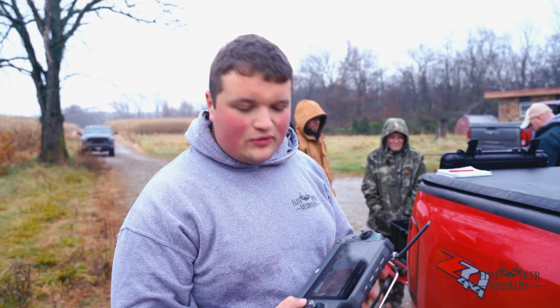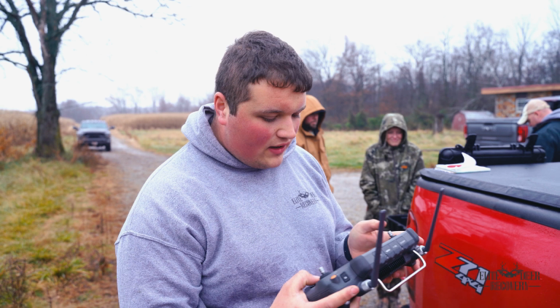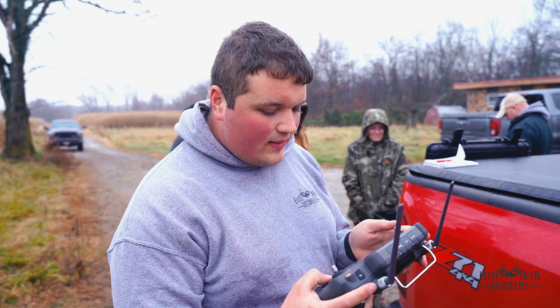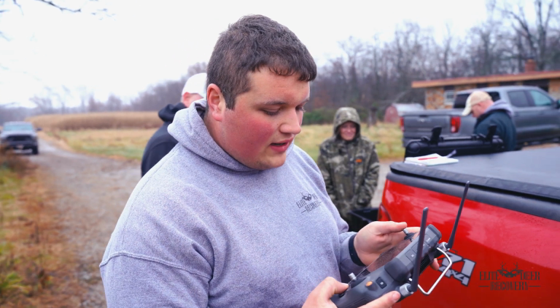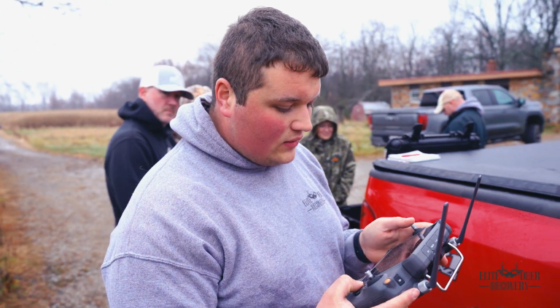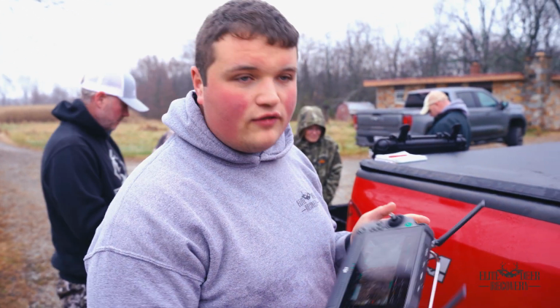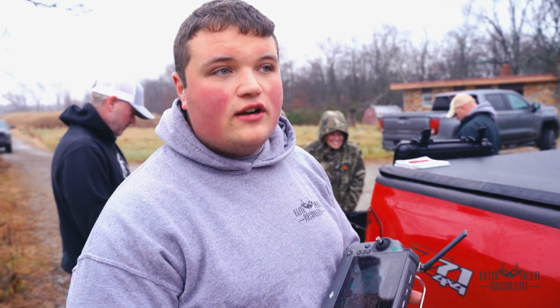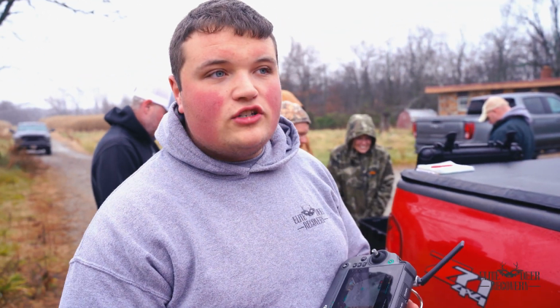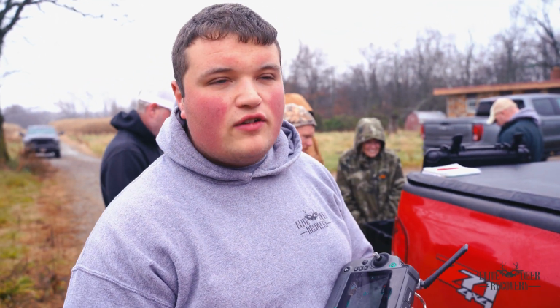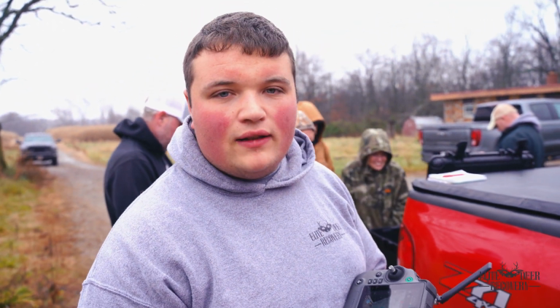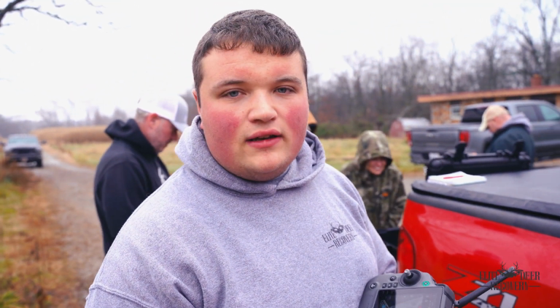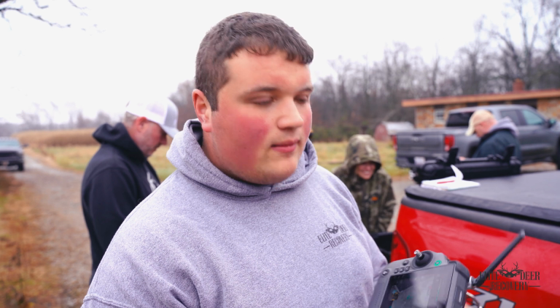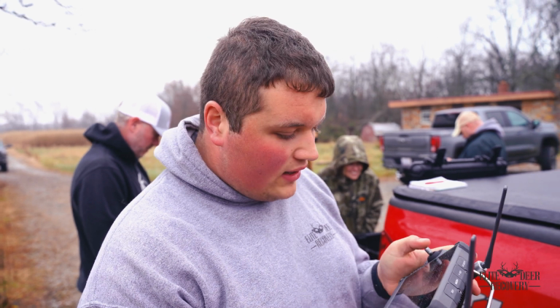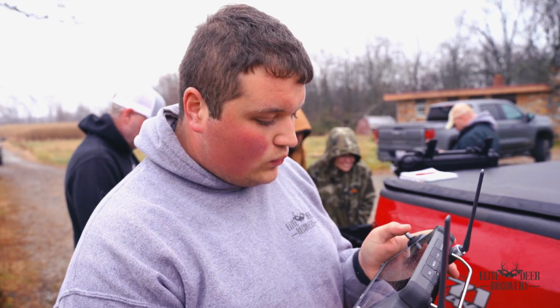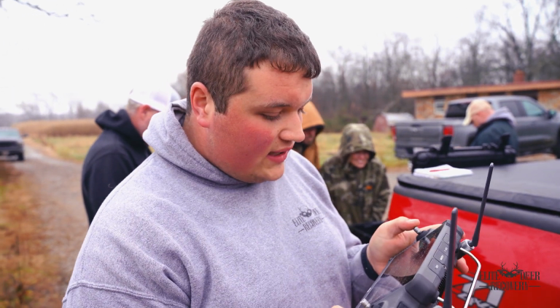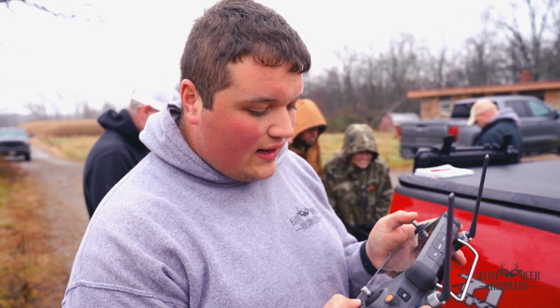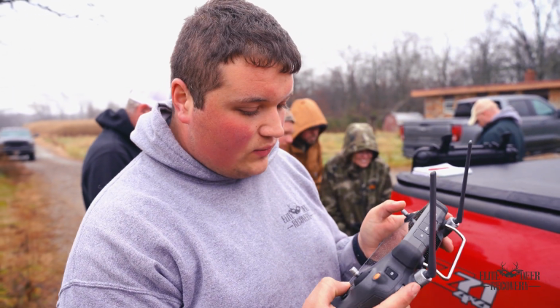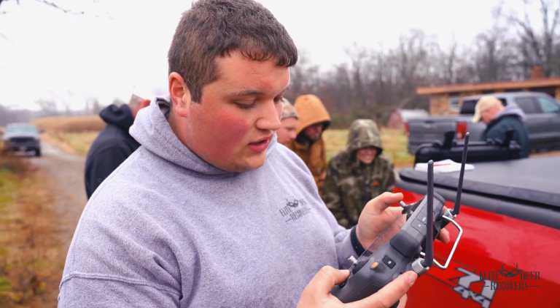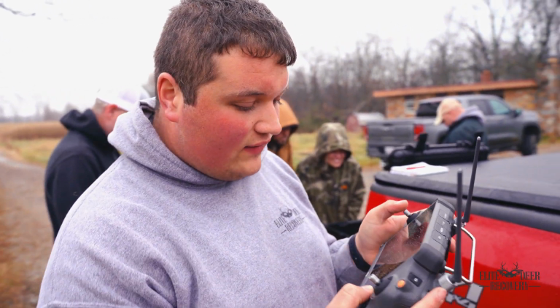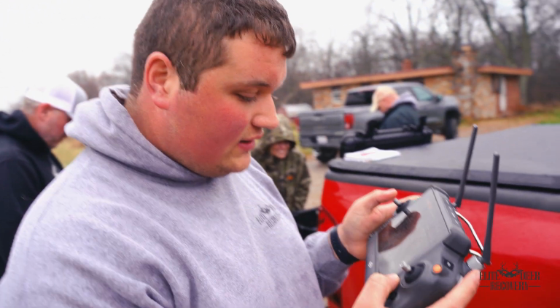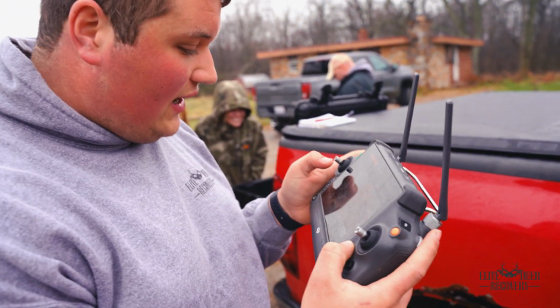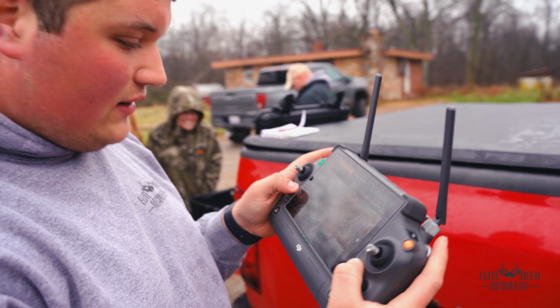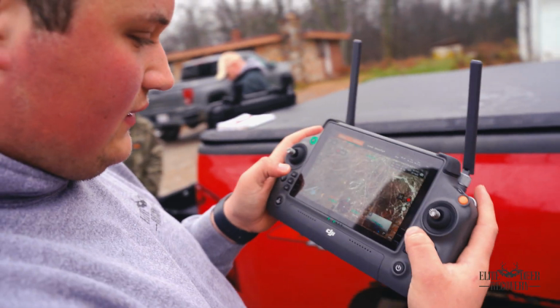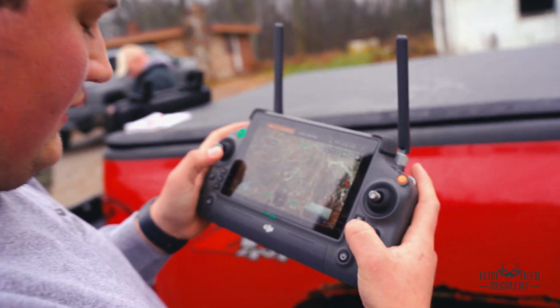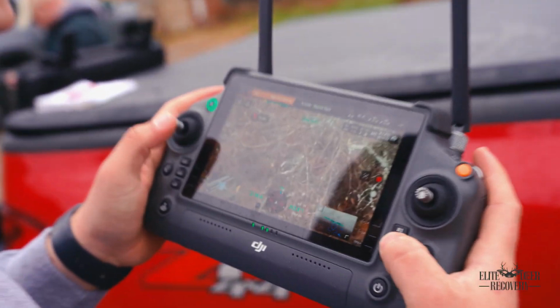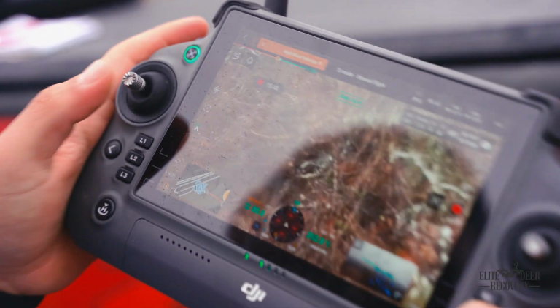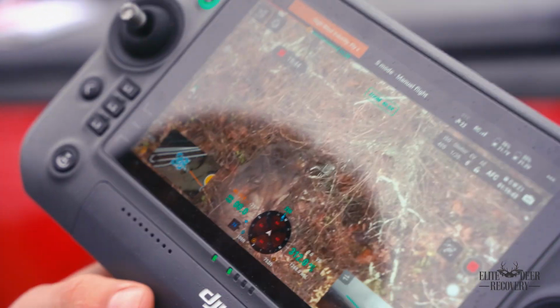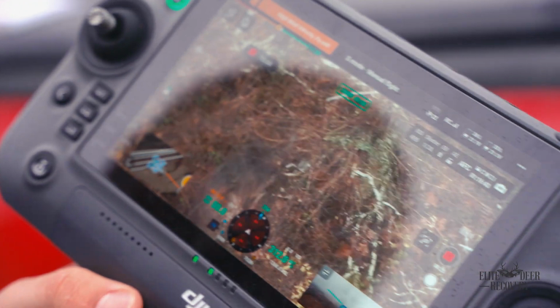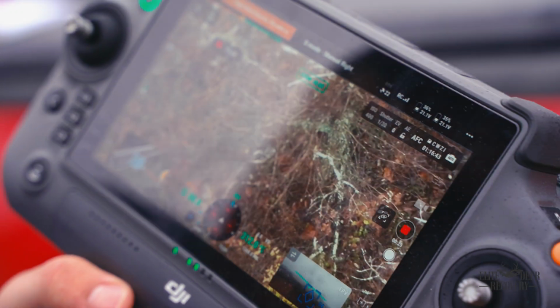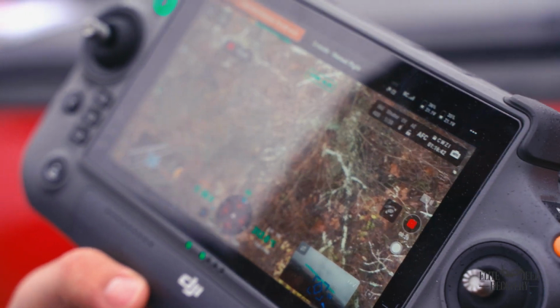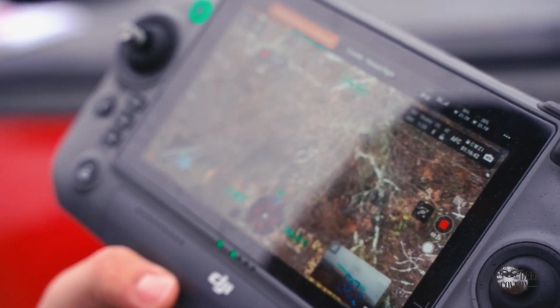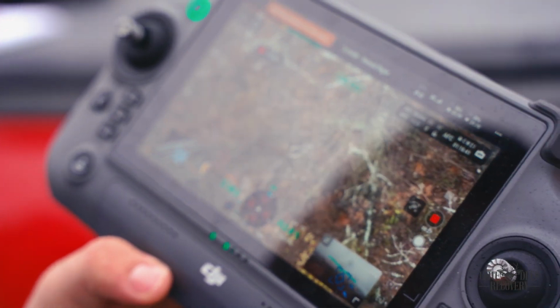About a month ago we came out here looking for a deer that a hunter from Maryland had shot. On today's herd analysis we found this deer still alive and well. He's been showing up on camera a good bit, and we just found him.